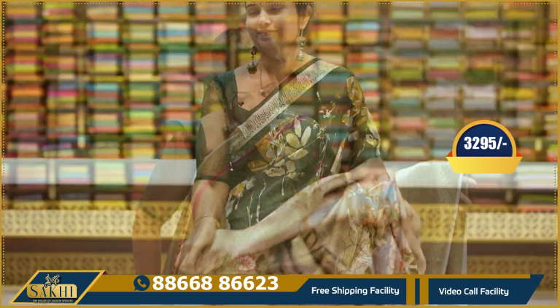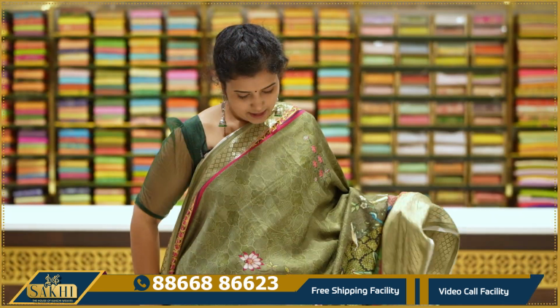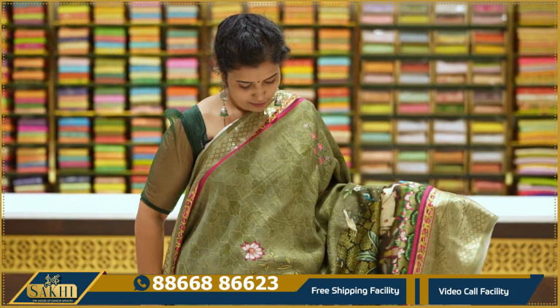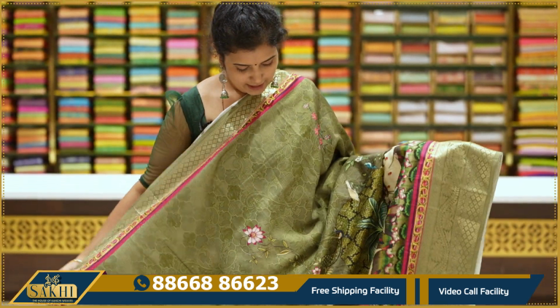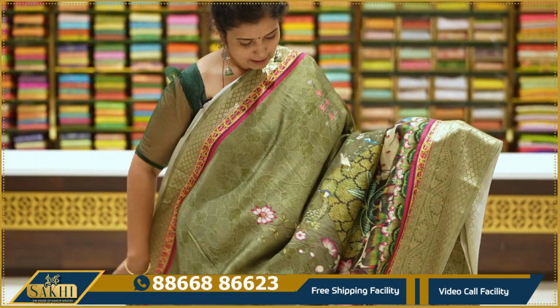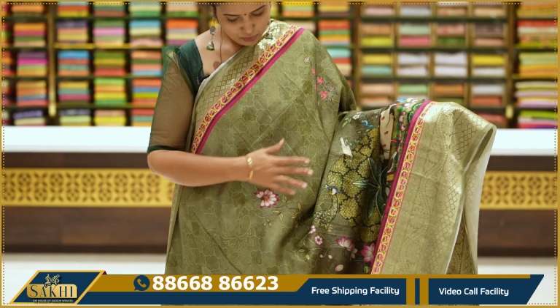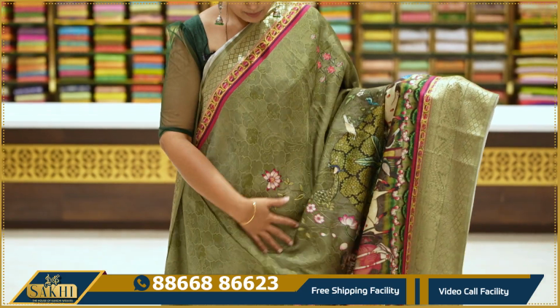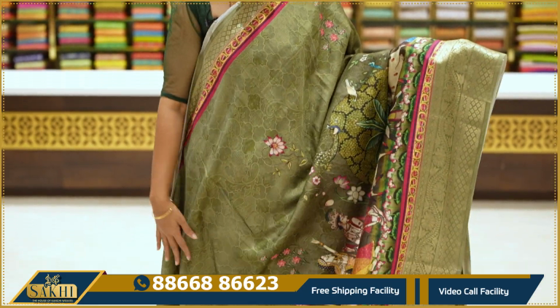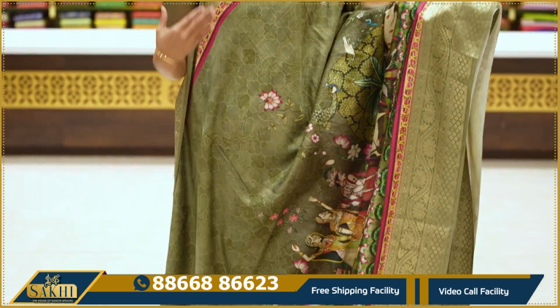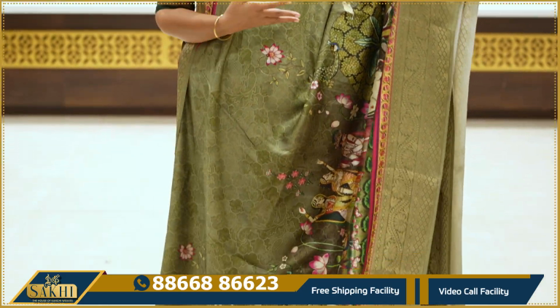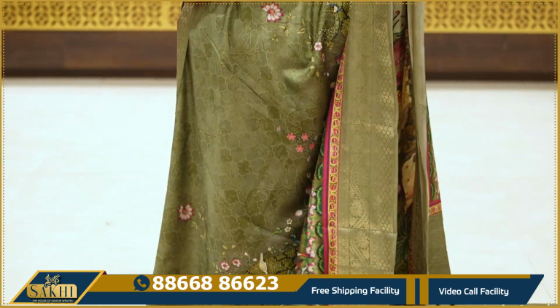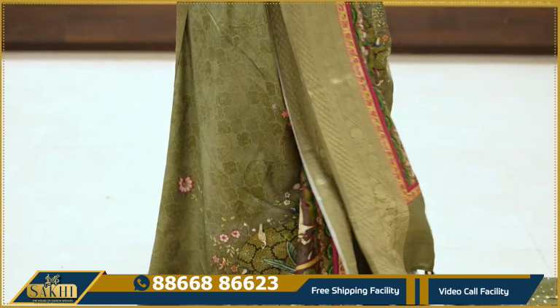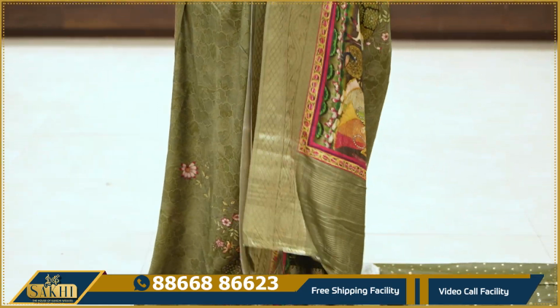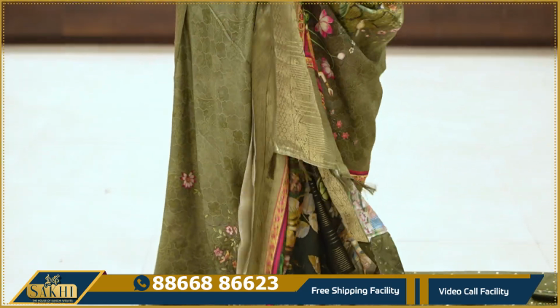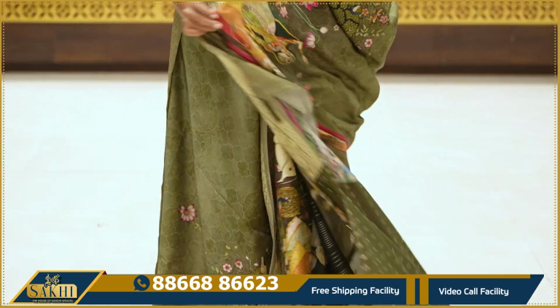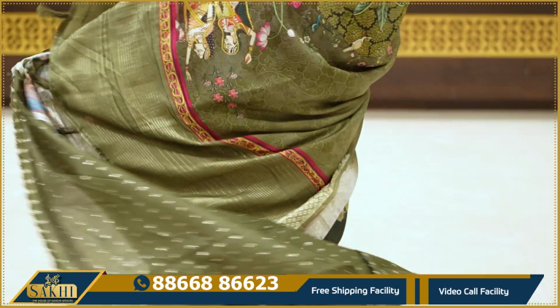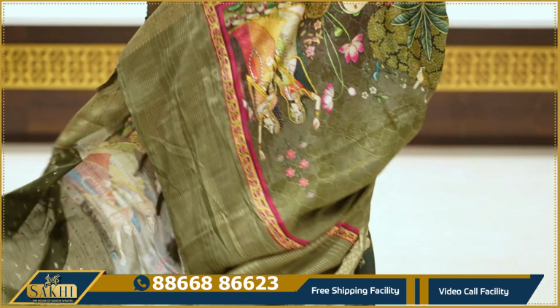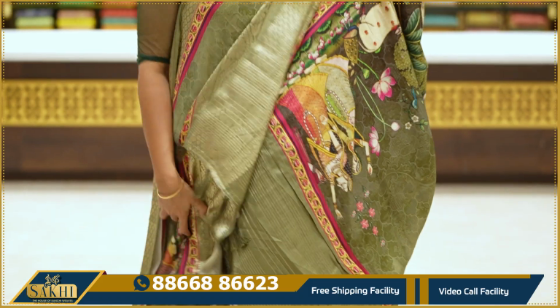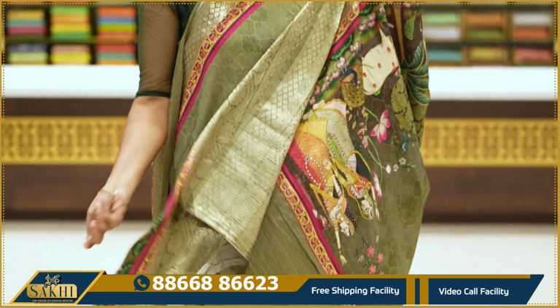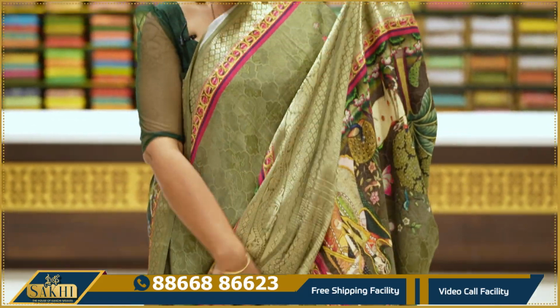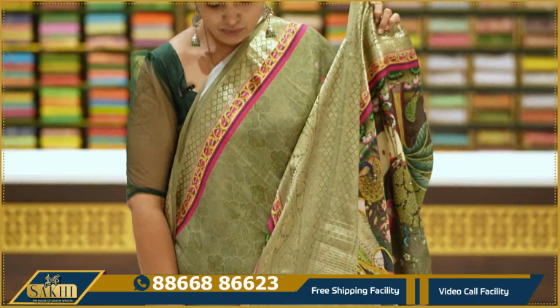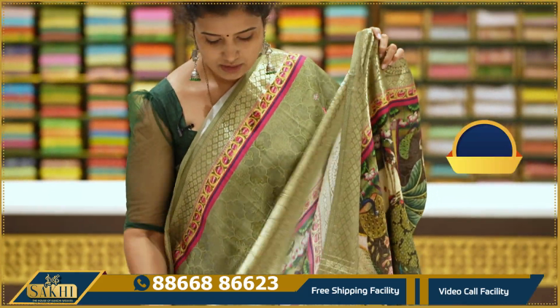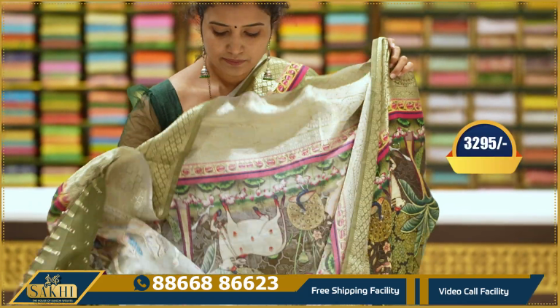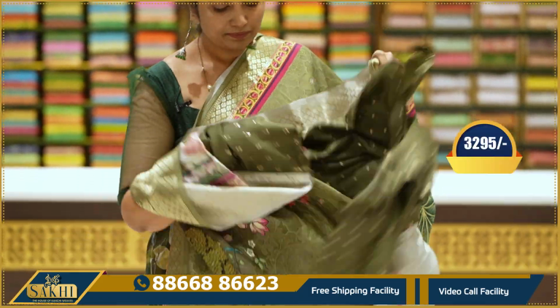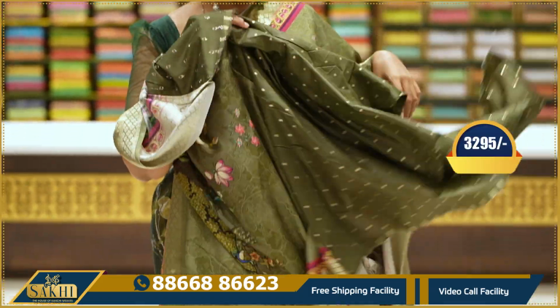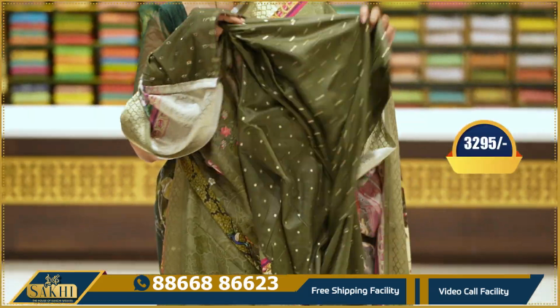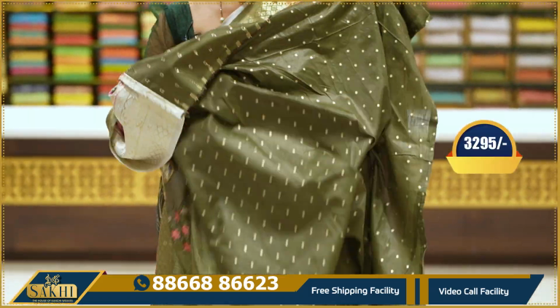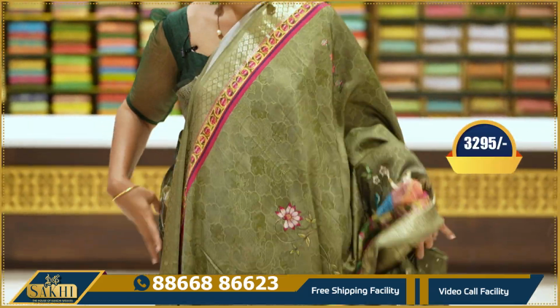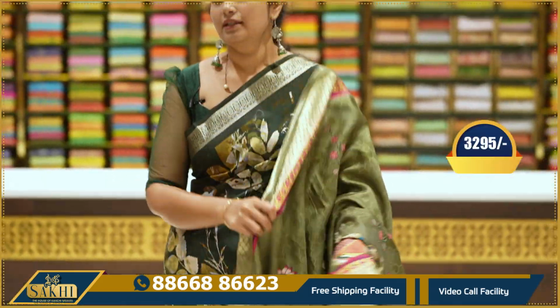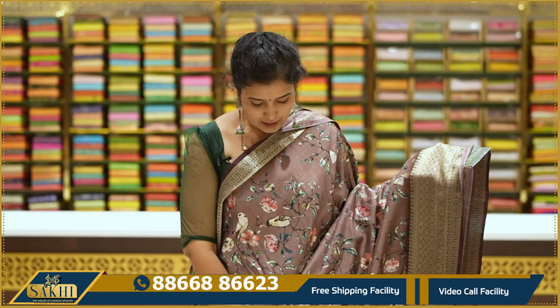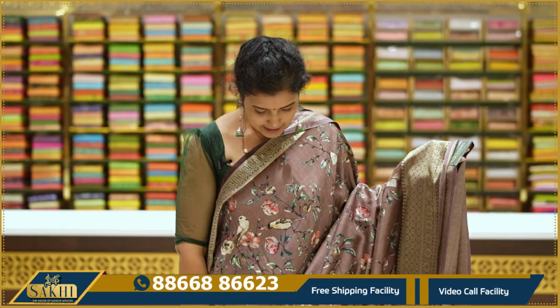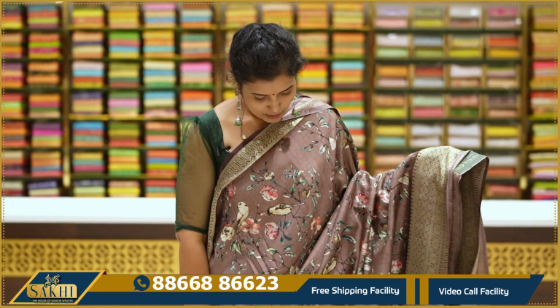Shades of olive green — we also have a different color with two sides. Contrast borders and self-contrast borders. Pallu and blouse — $3,295.